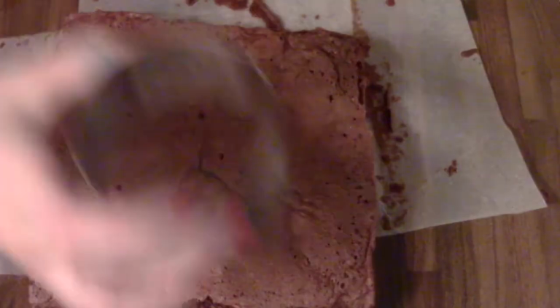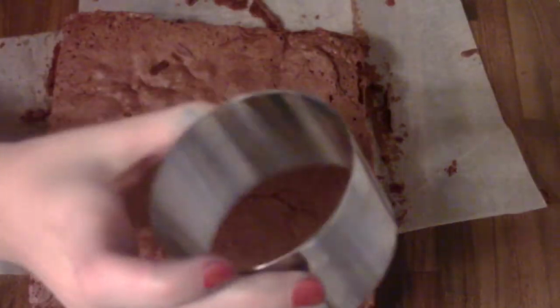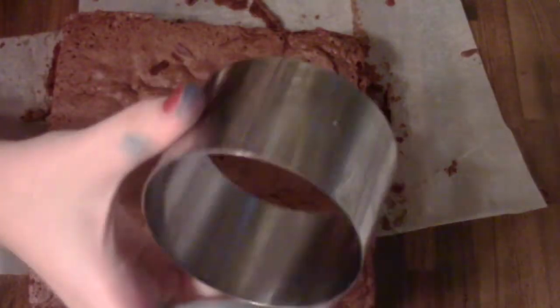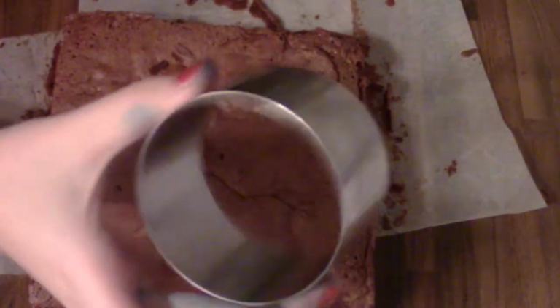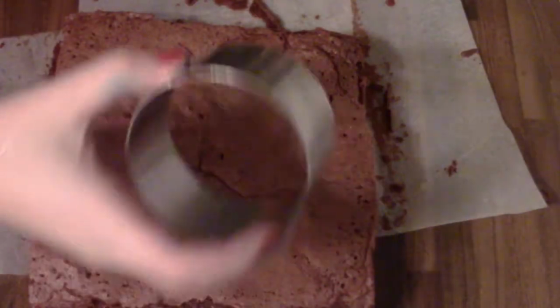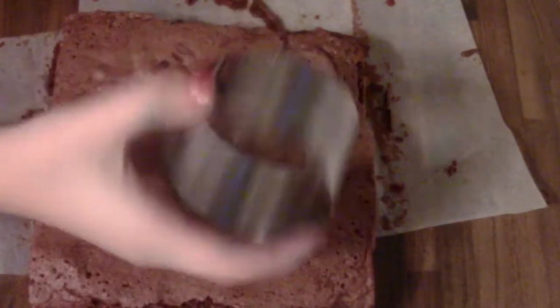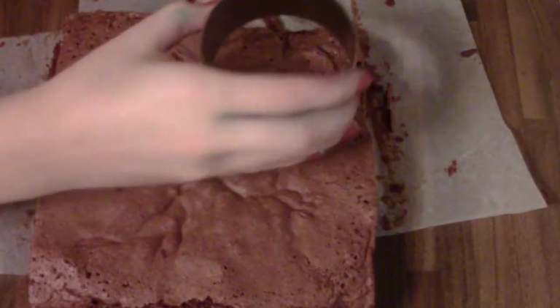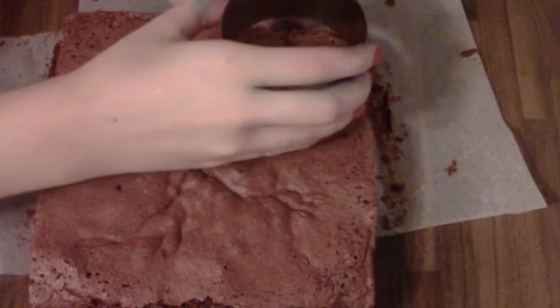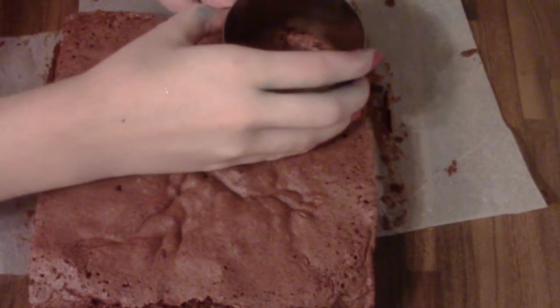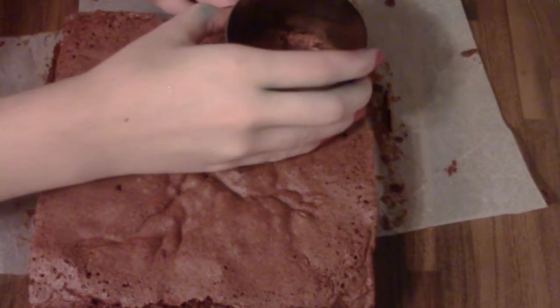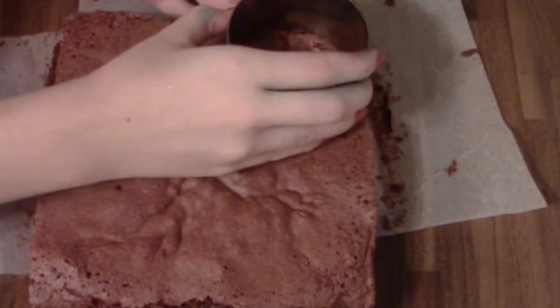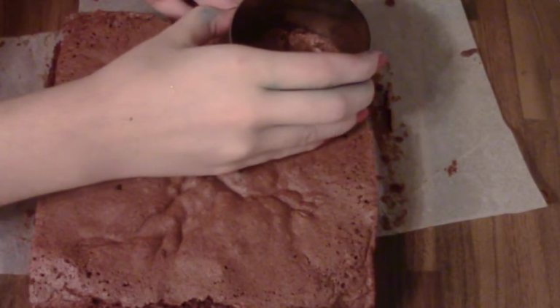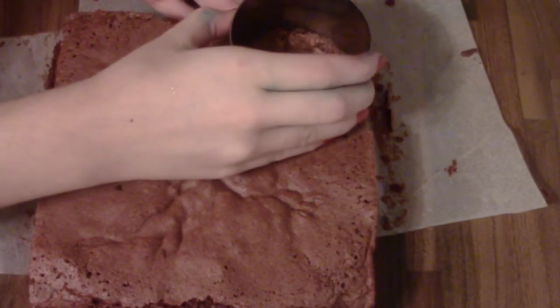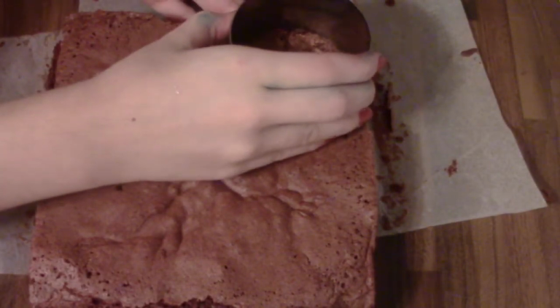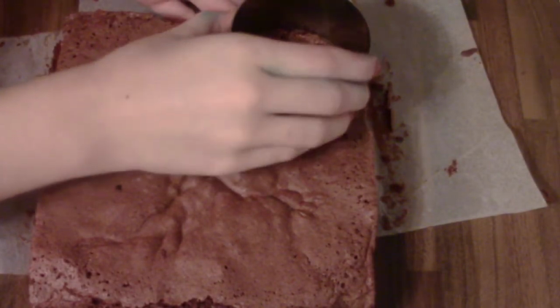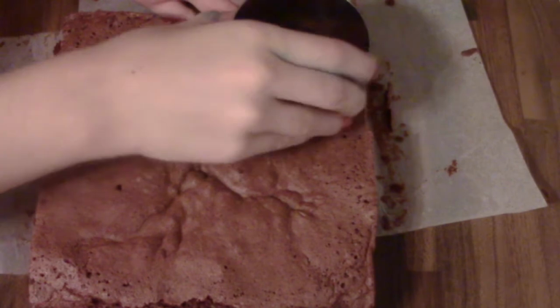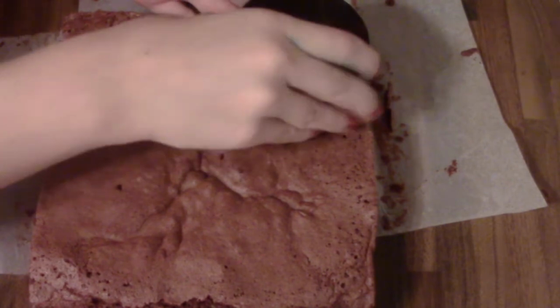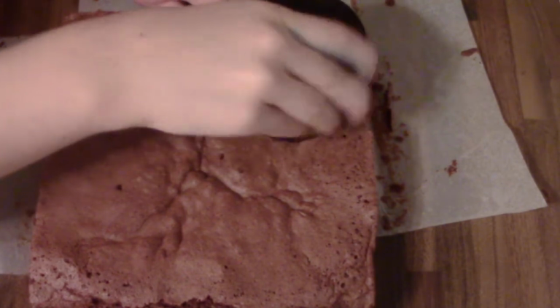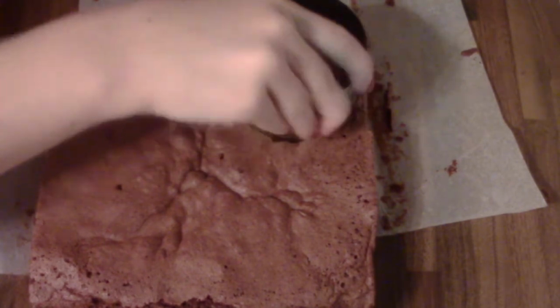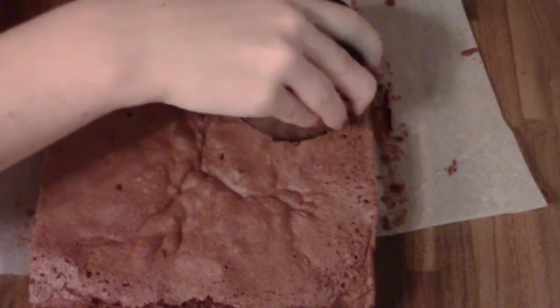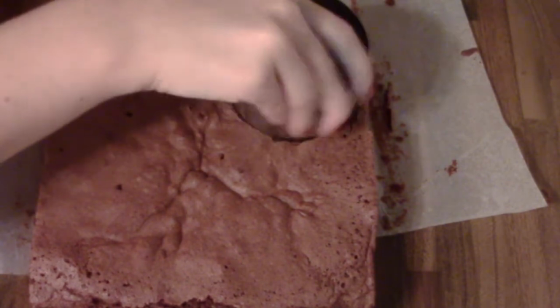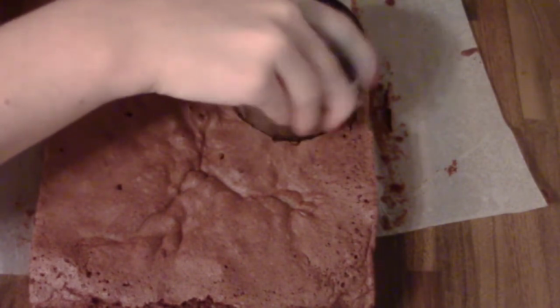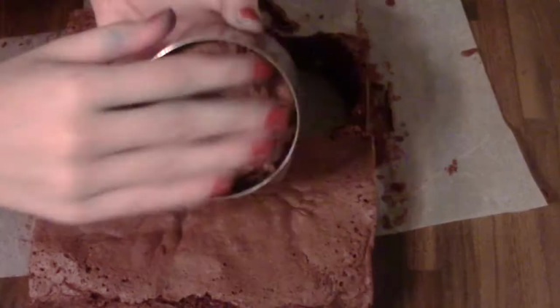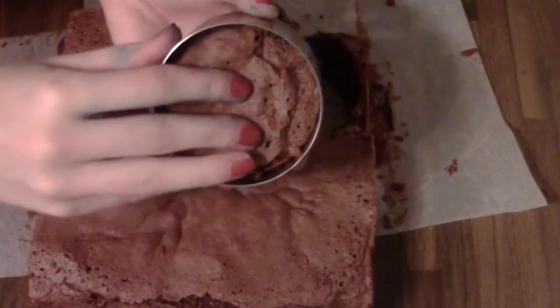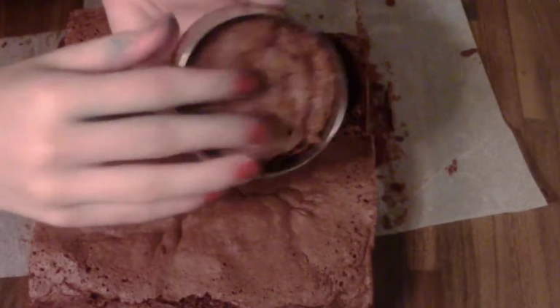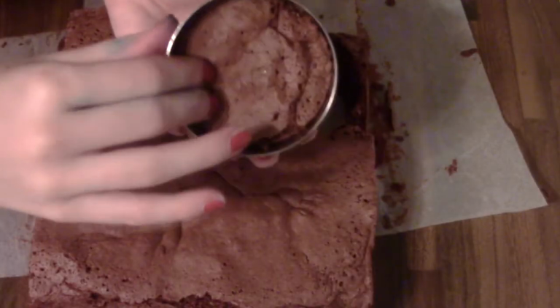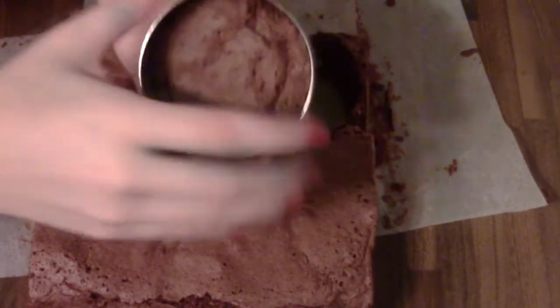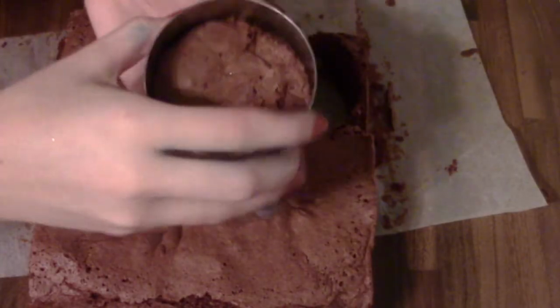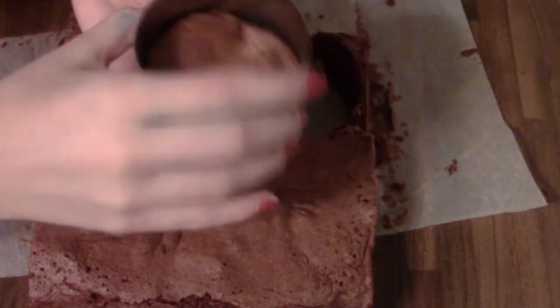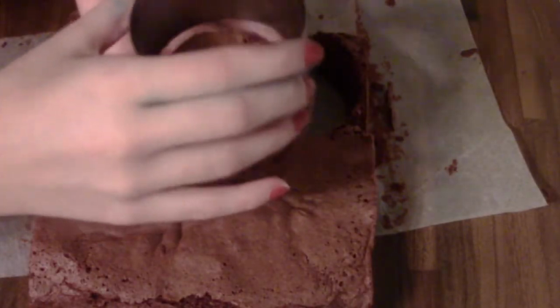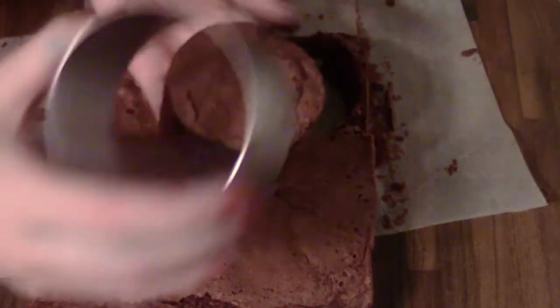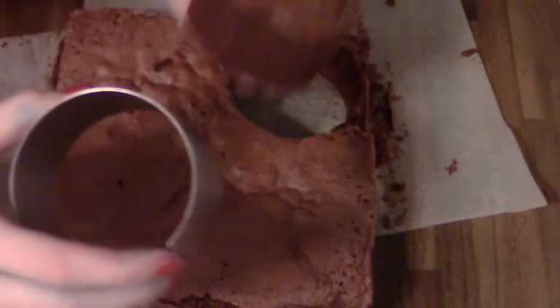So first, of course, you need a cake and then you just need something round. I'm using this — I don't know what it's called — just something round to cut out round shapes of your cake.